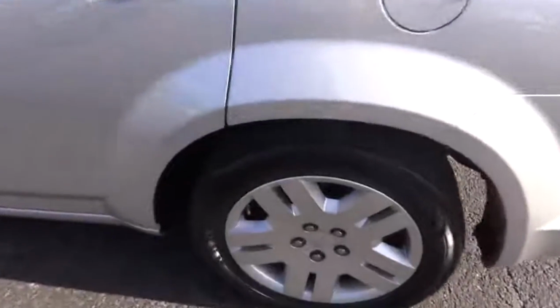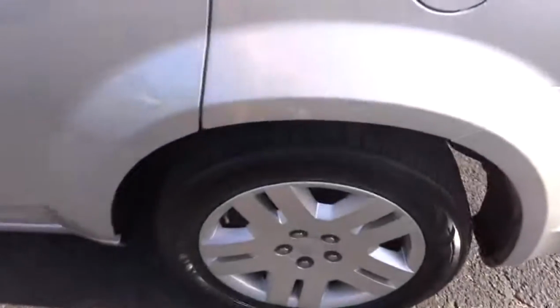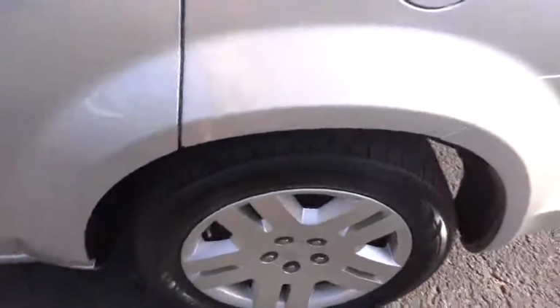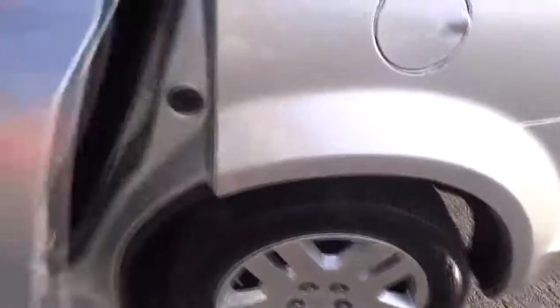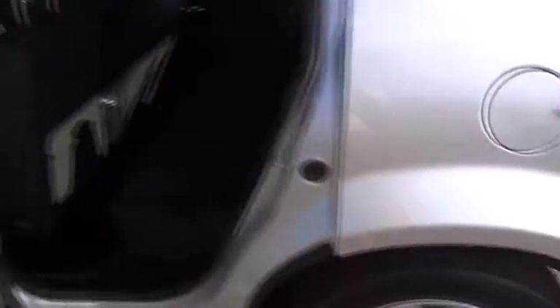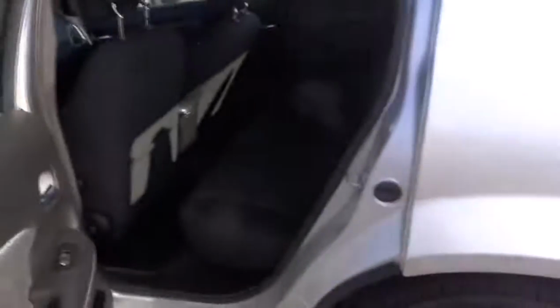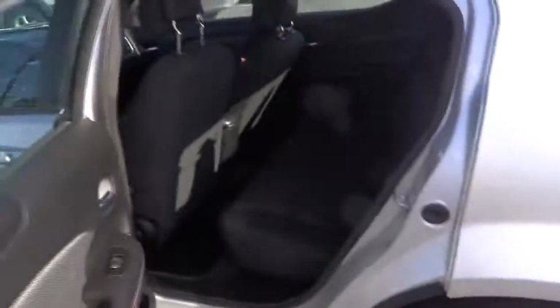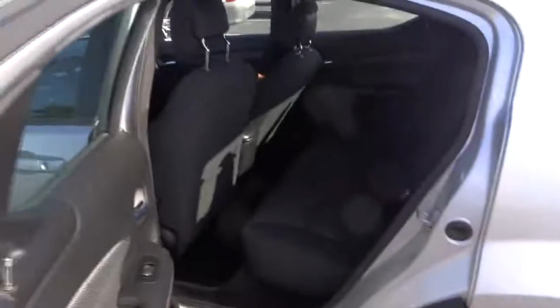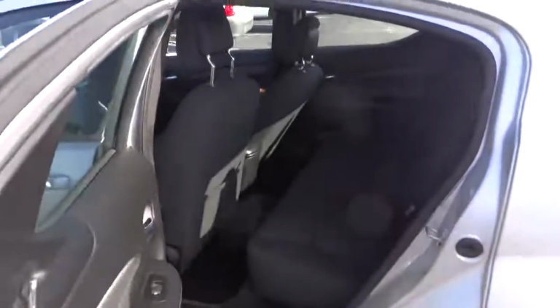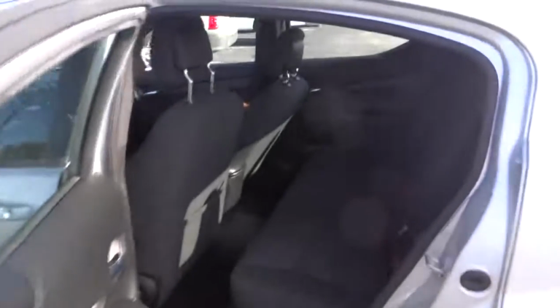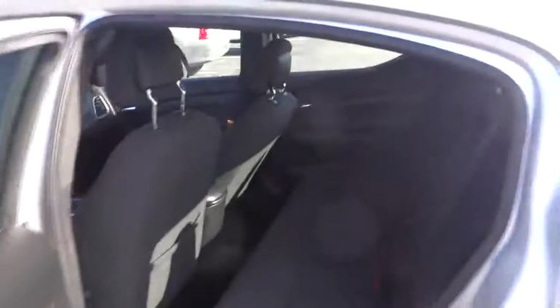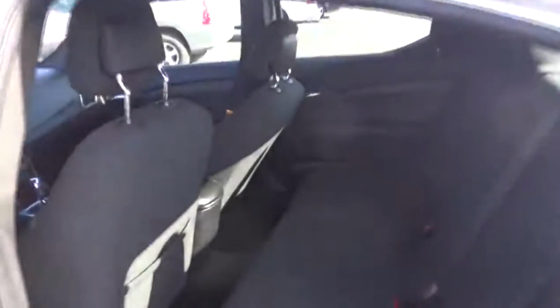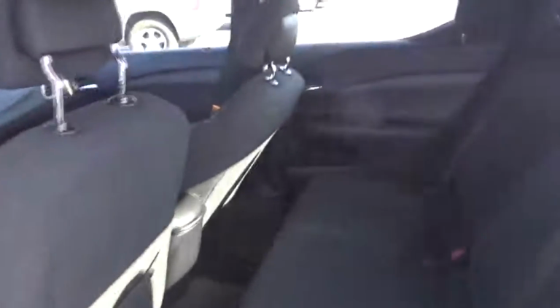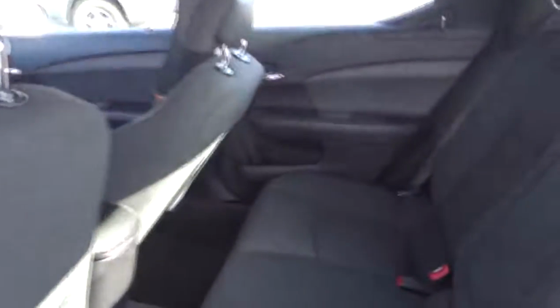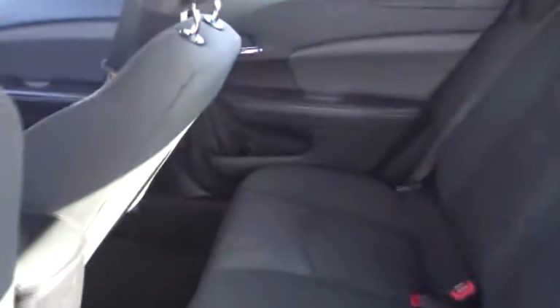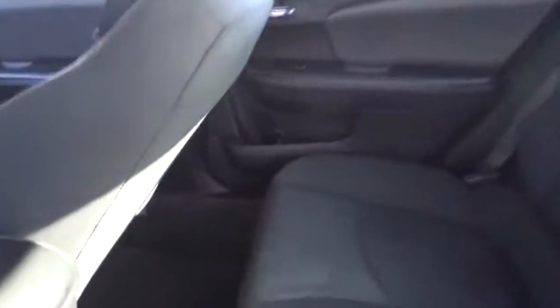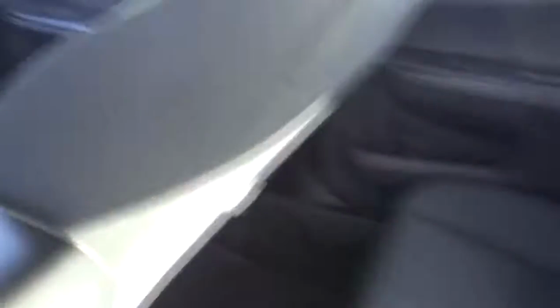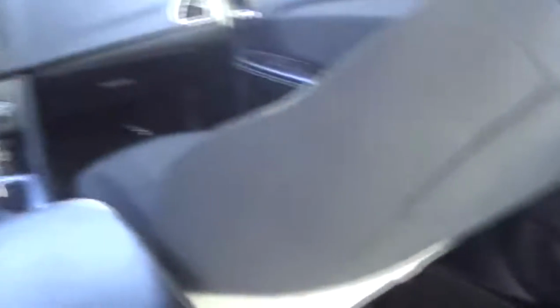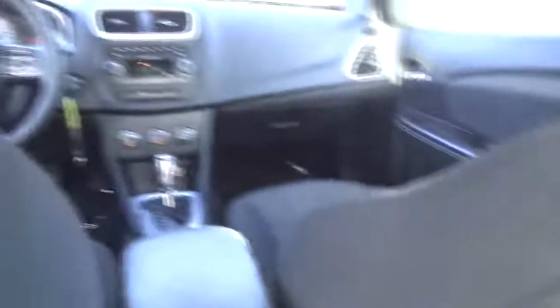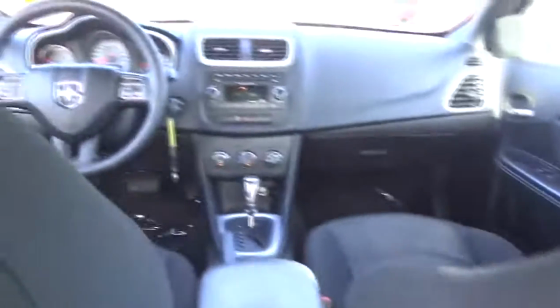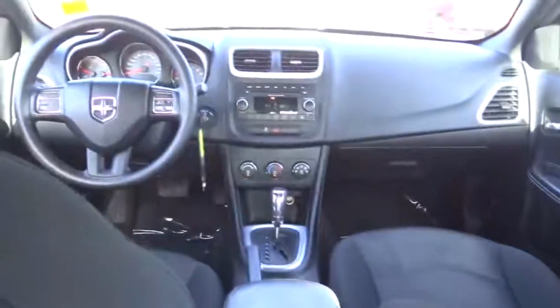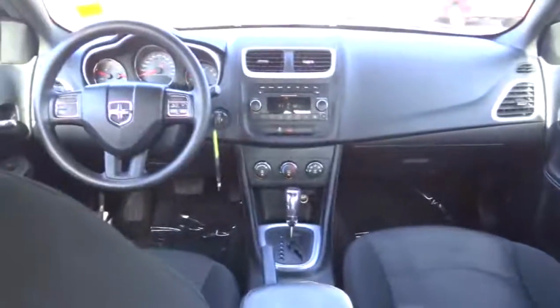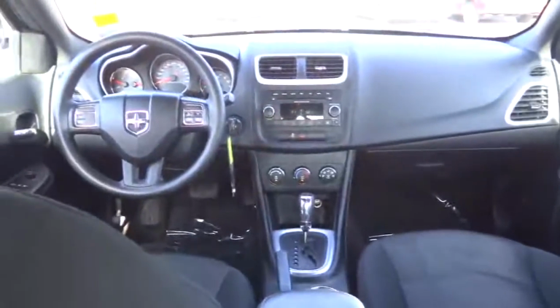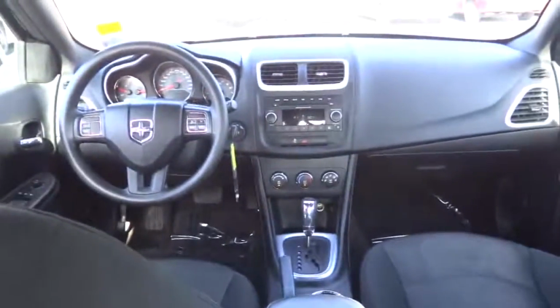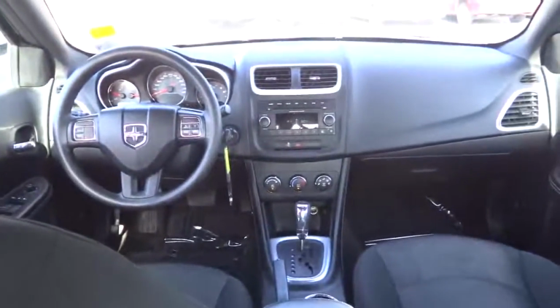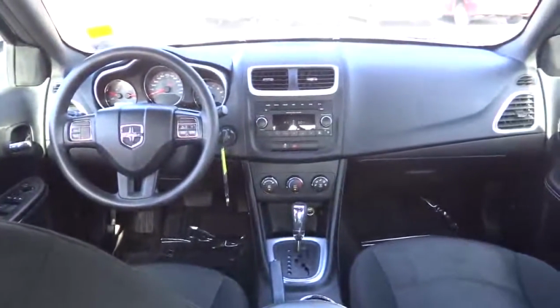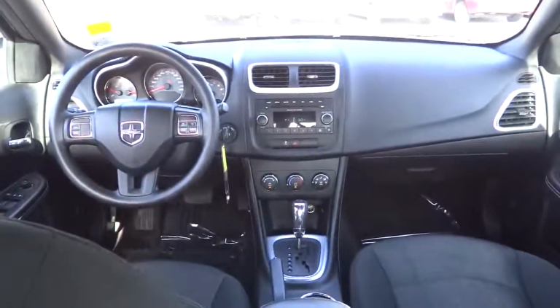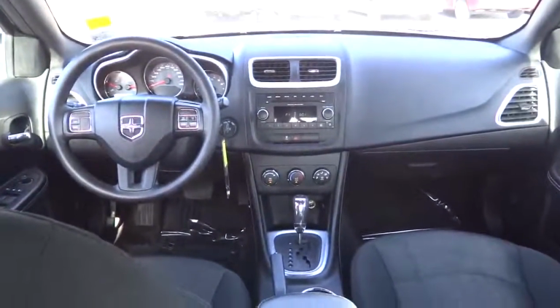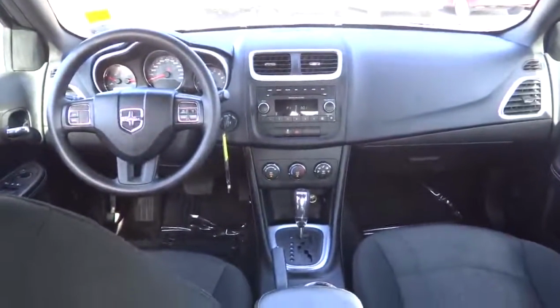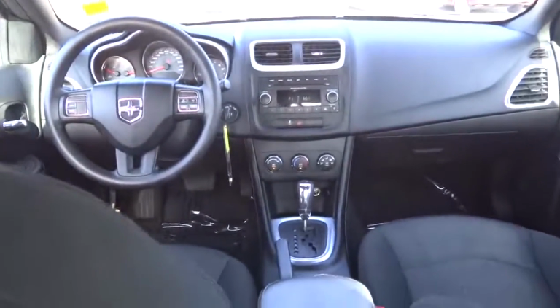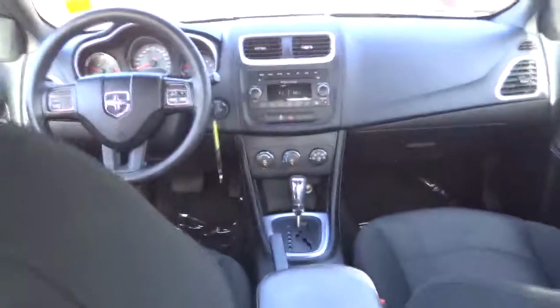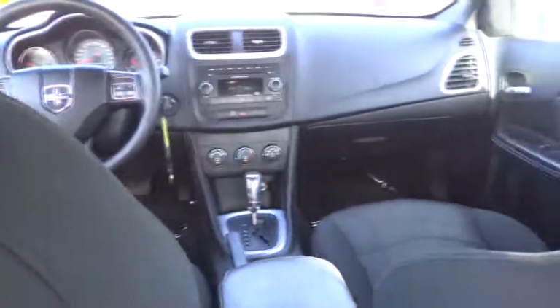Stability control, anti-lock braking system, steering wheel audio controls, traction control, air conditioning, power steering, adjustable steering wheel, floor mats, keyless entry, cruise control.